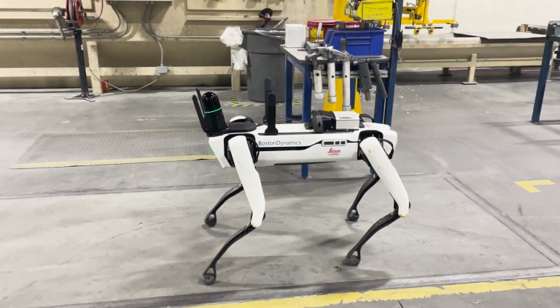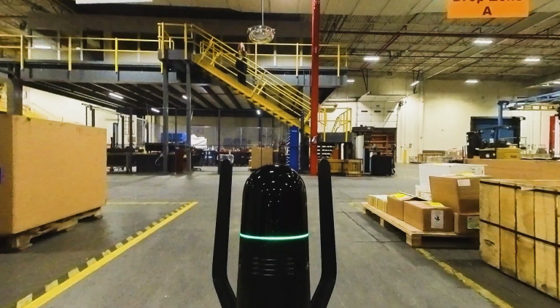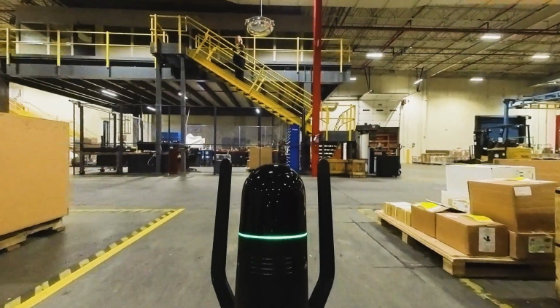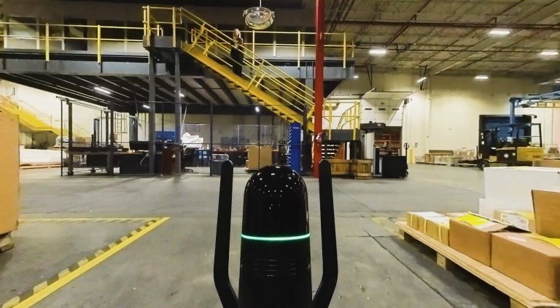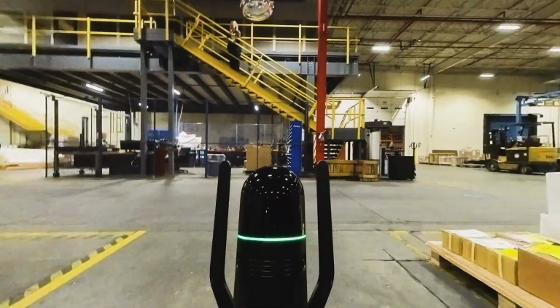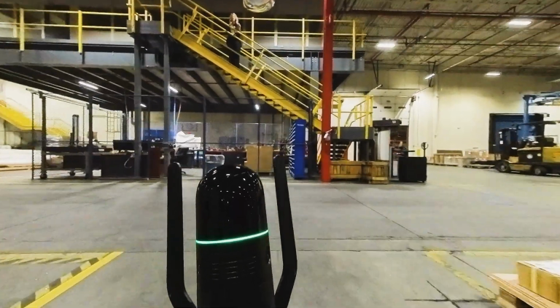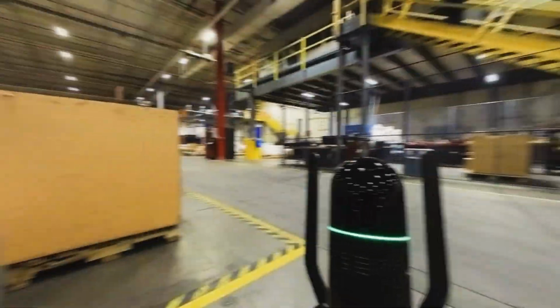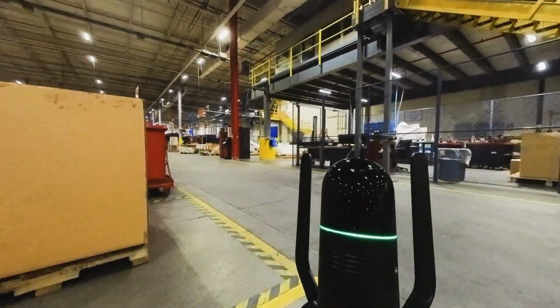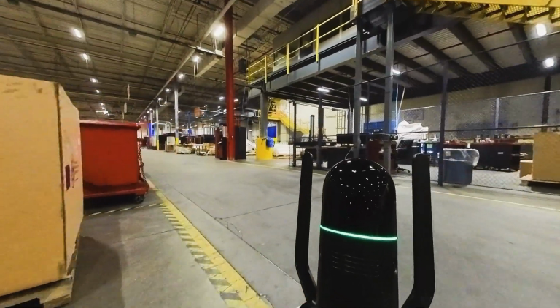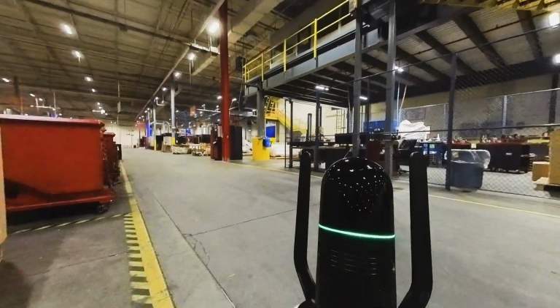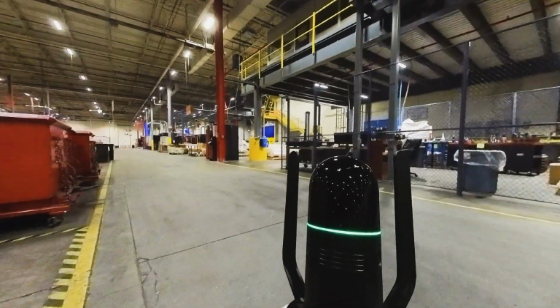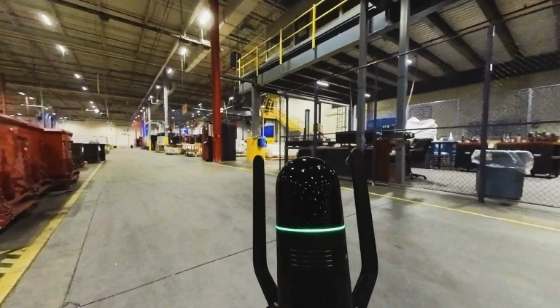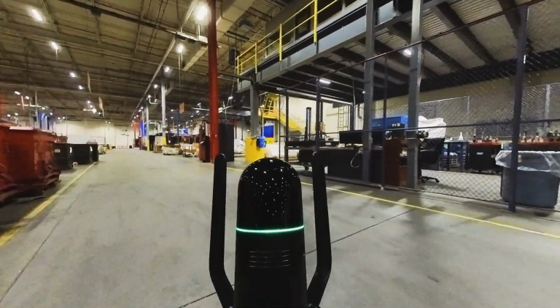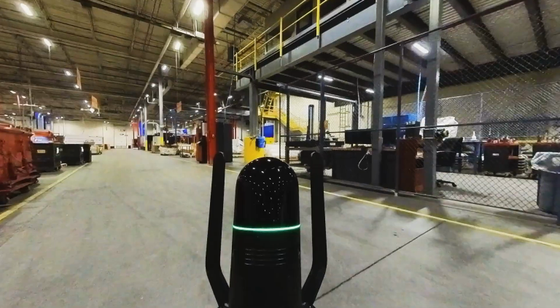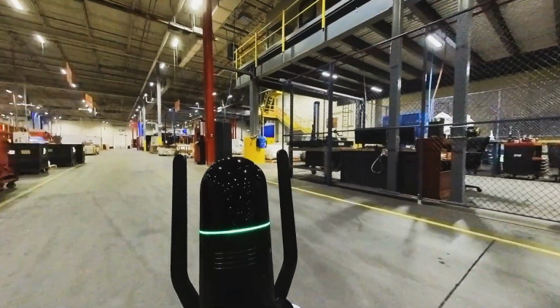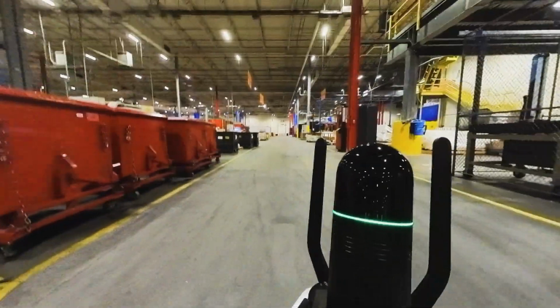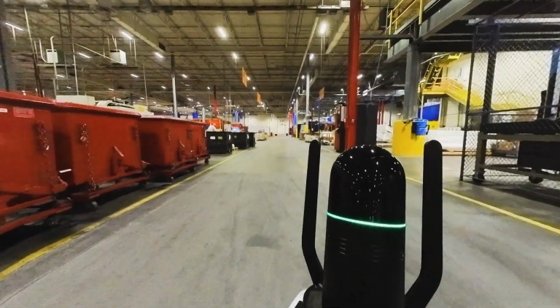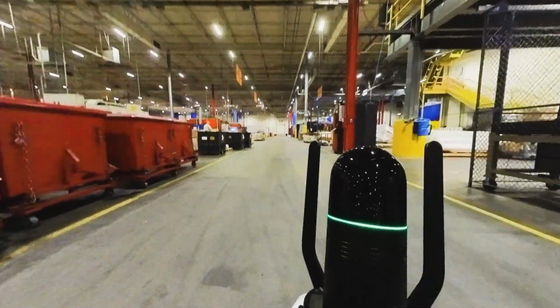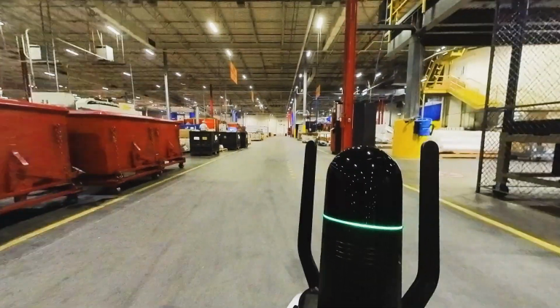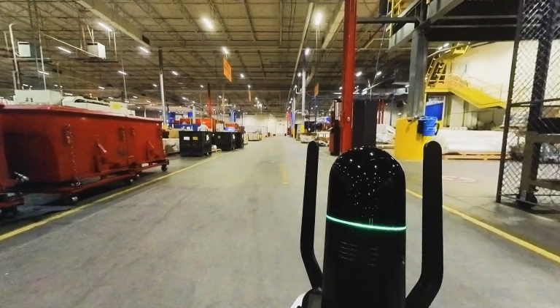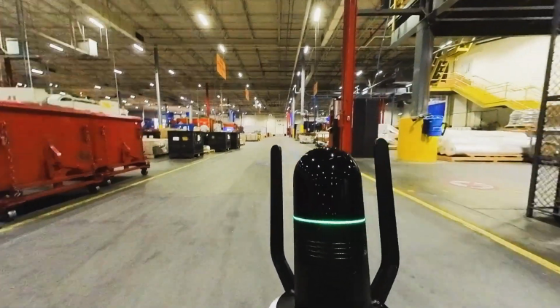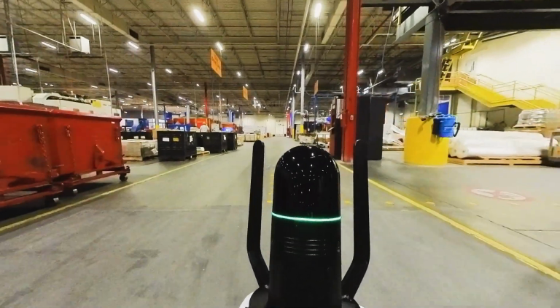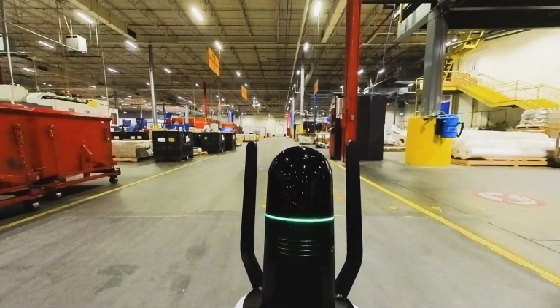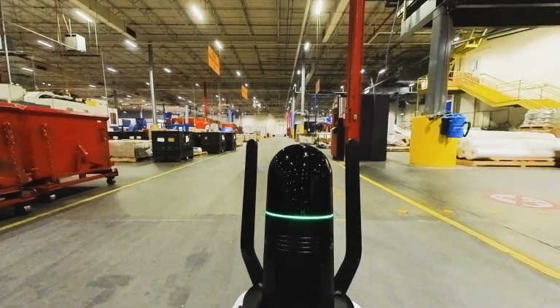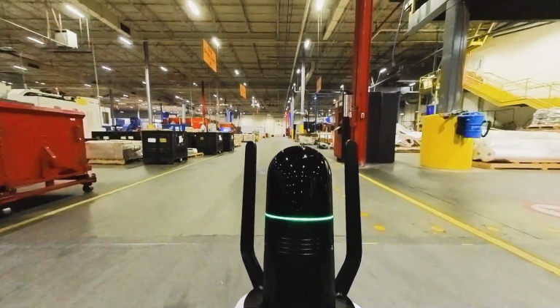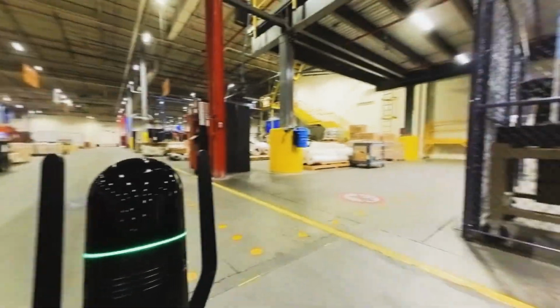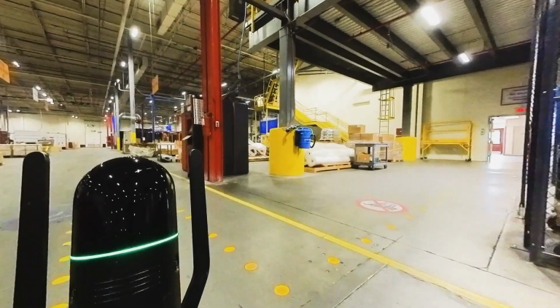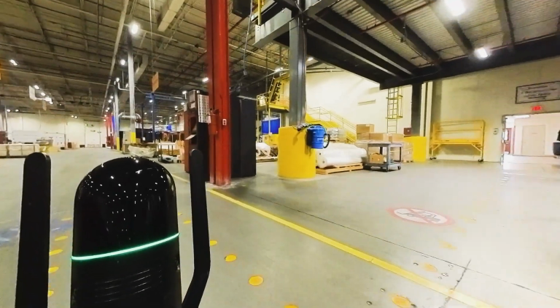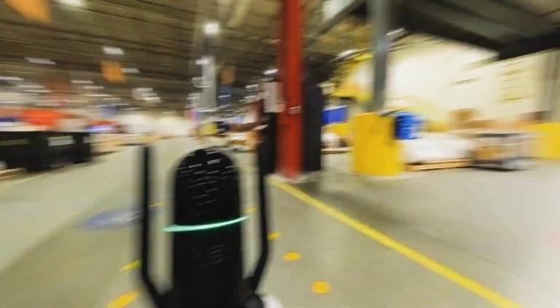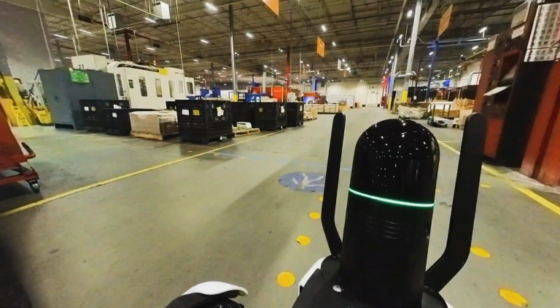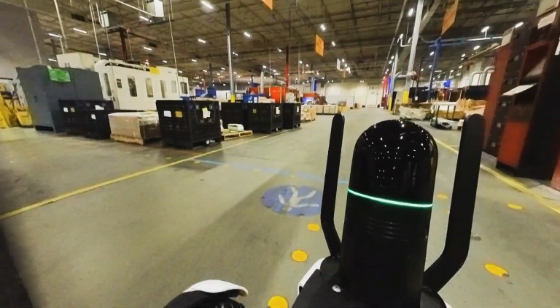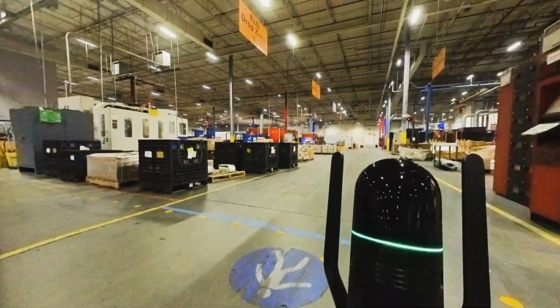This scanner is the most advanced autonomous mobile laser scanning solution available on the market, making it ideal for situations involving hazardous site conditions or when repetitious scans need to be taken.